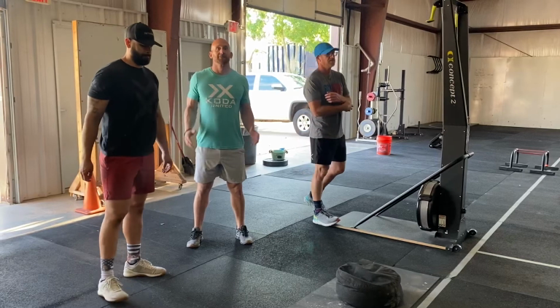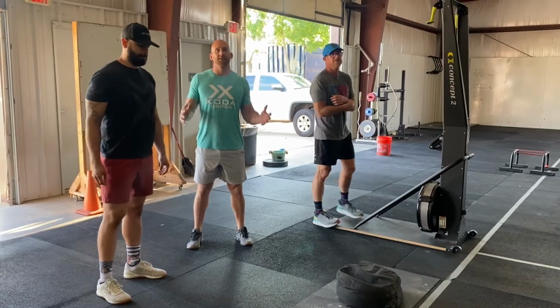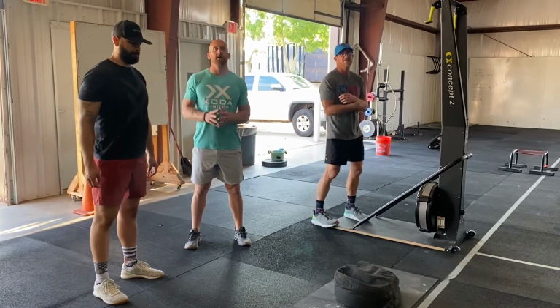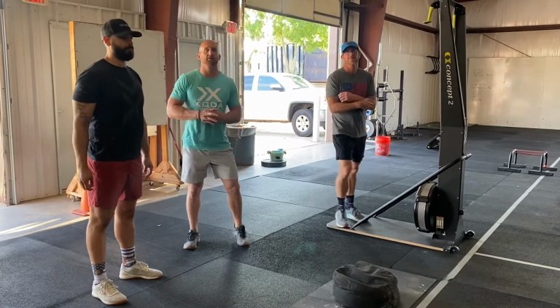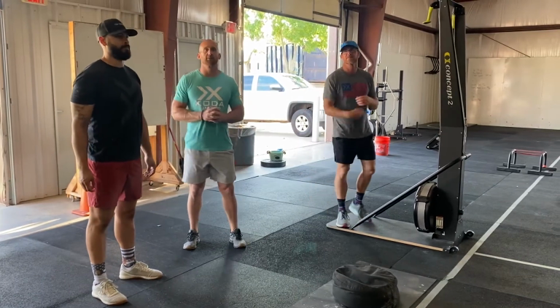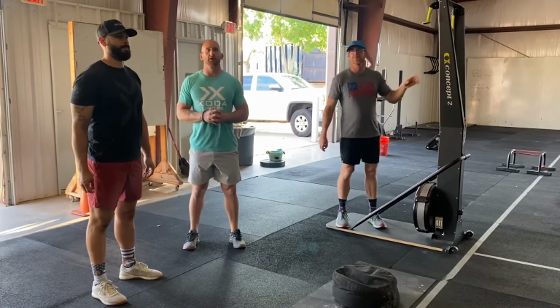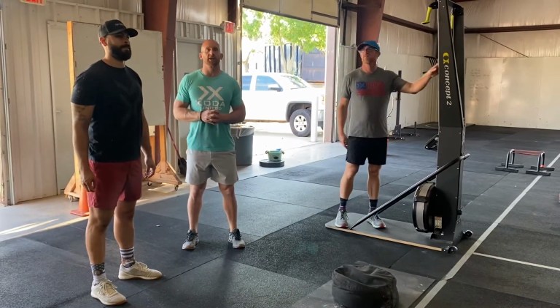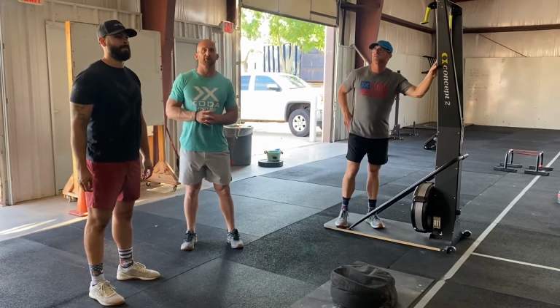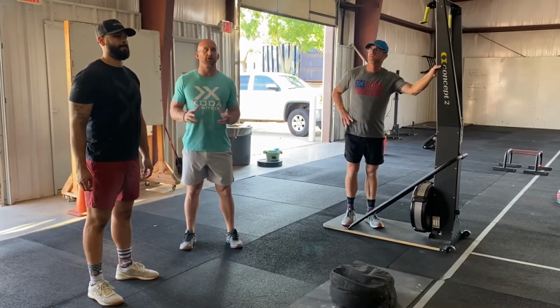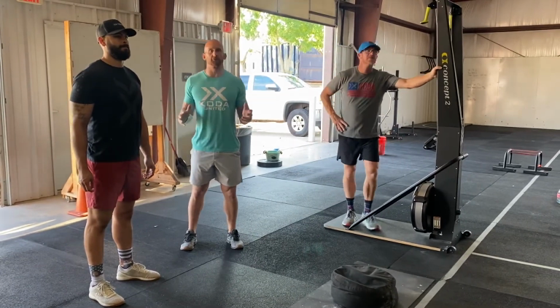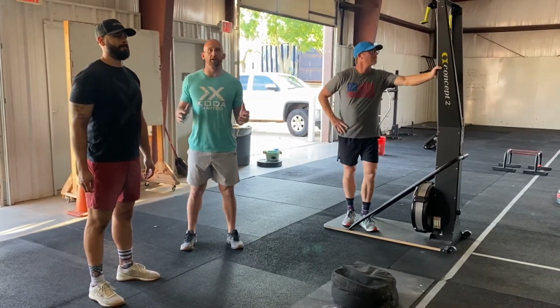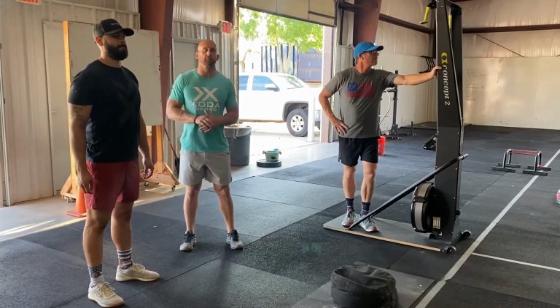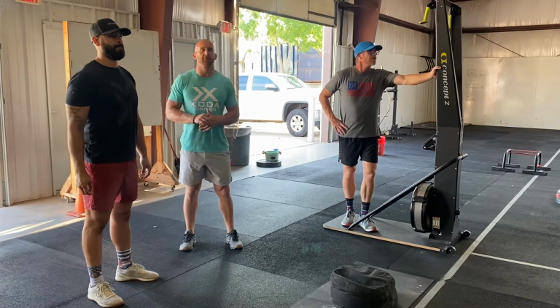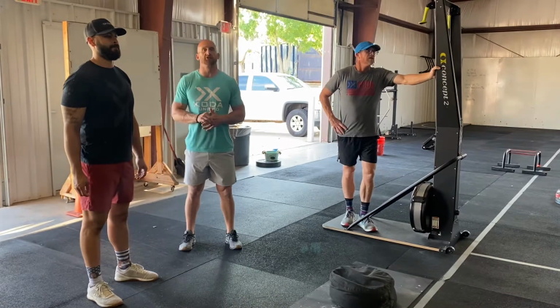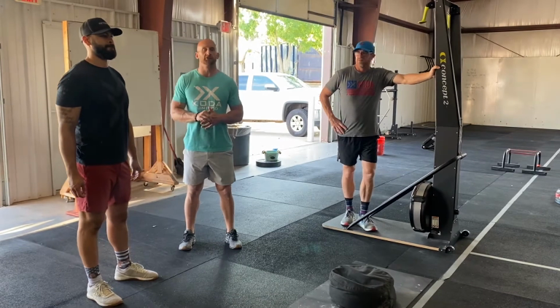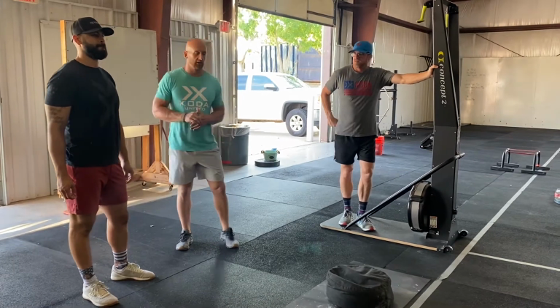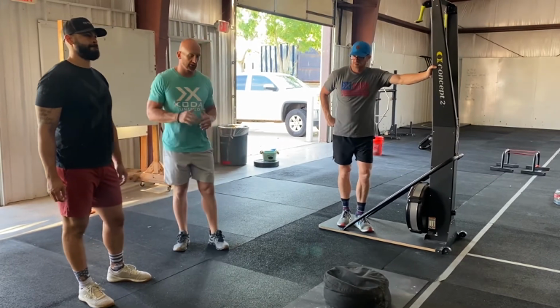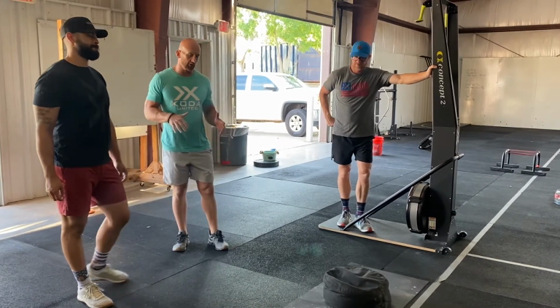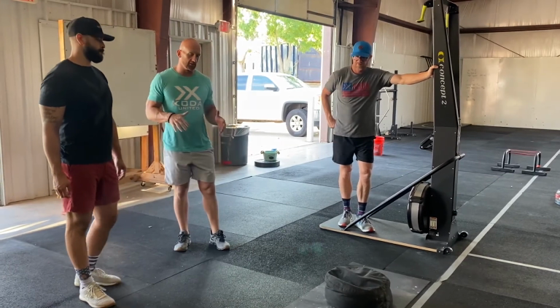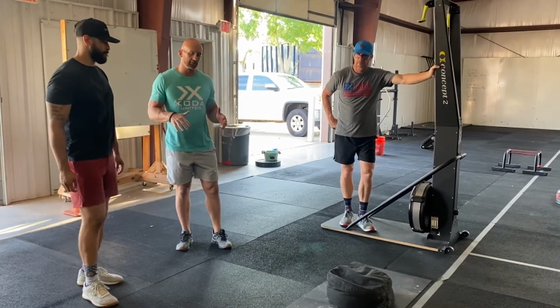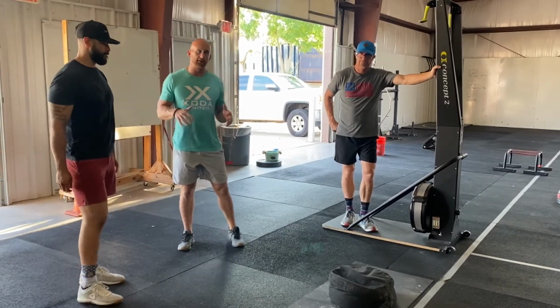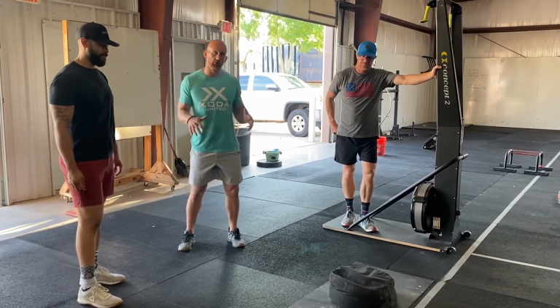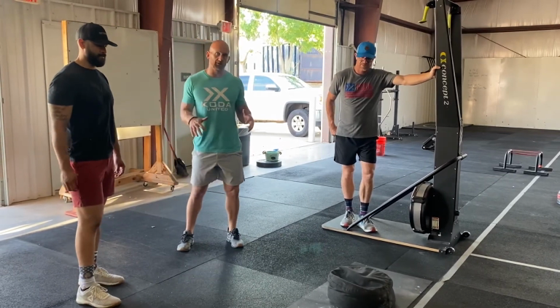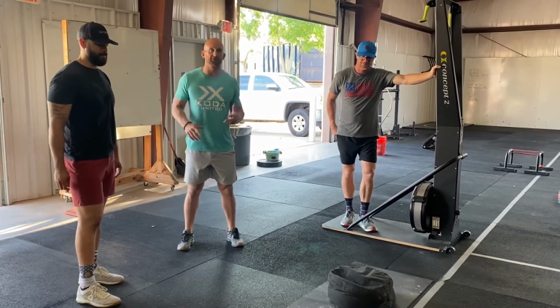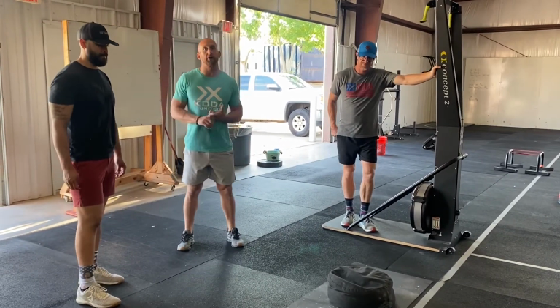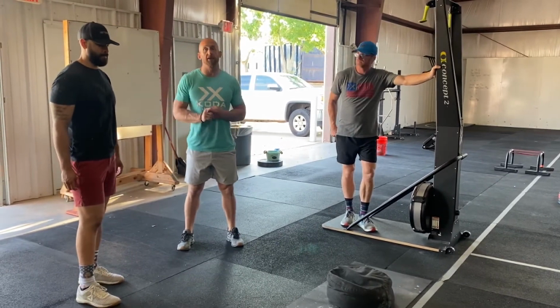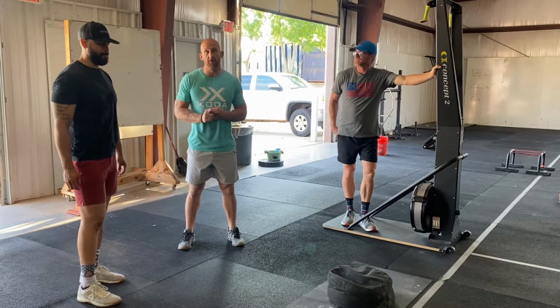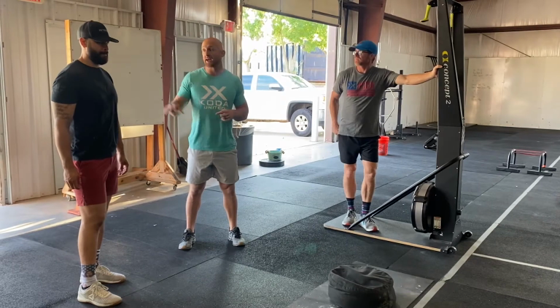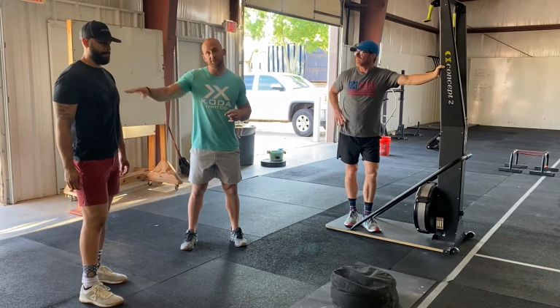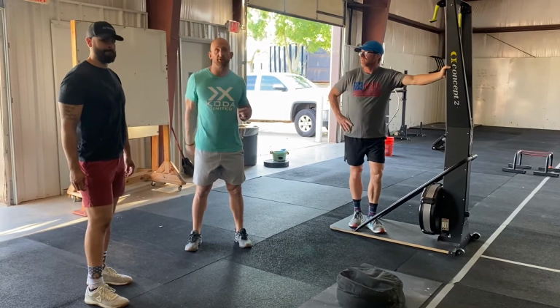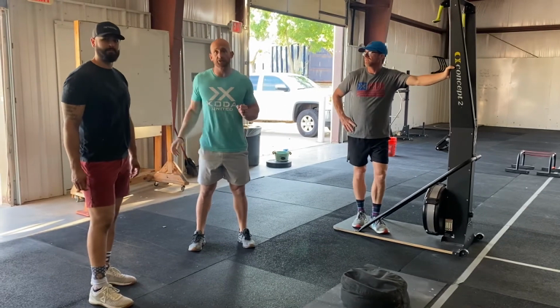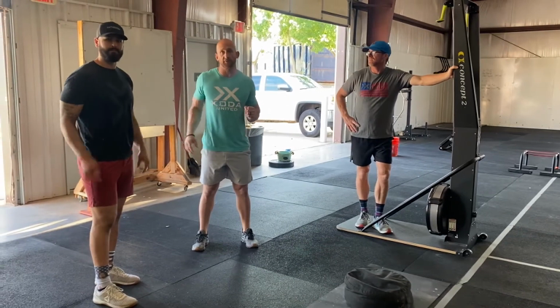Hey guys, it's Bryce. Thank you so much for helping us out this year with Bricktown Throwdown and volunteering to judge. We're going to go over the factorial workout that's going to be out on the hill. Espy's going to be your head judge out there.